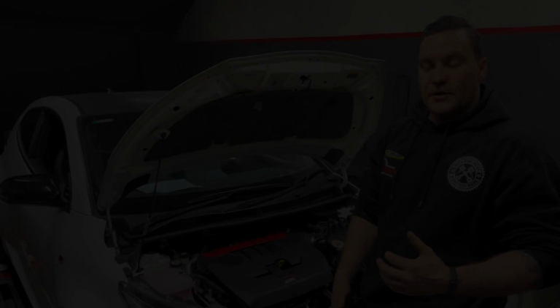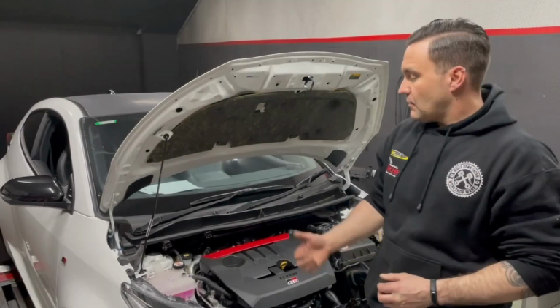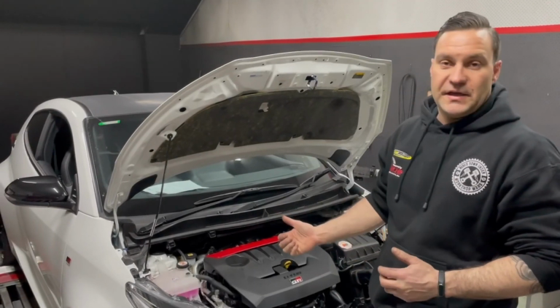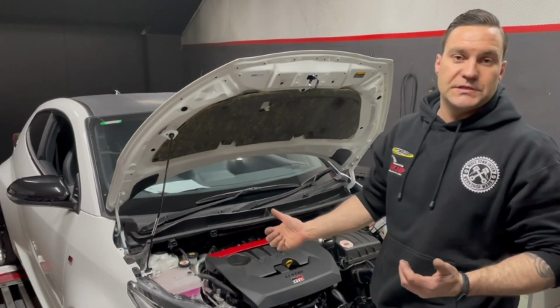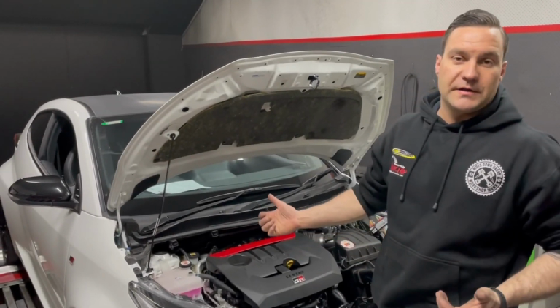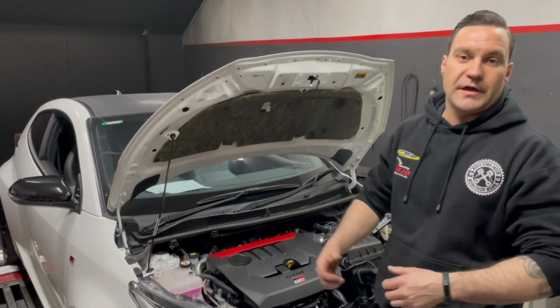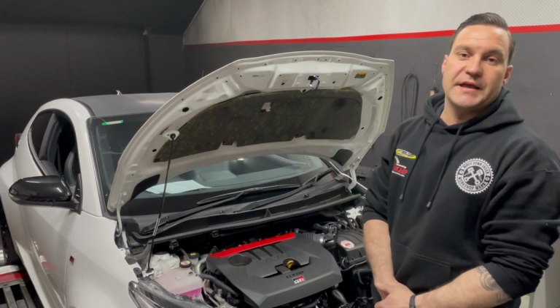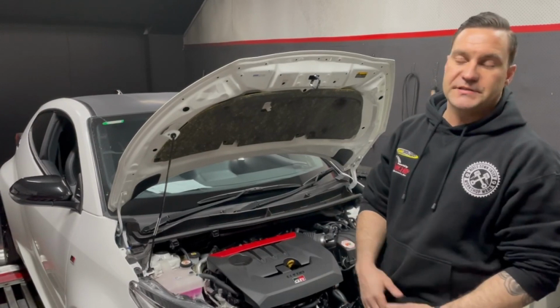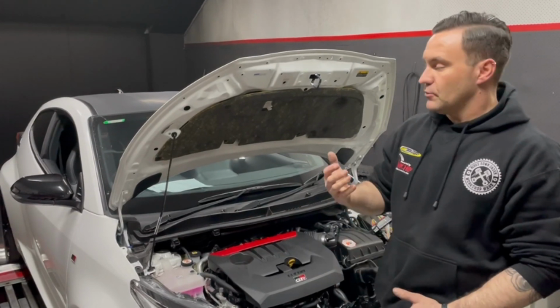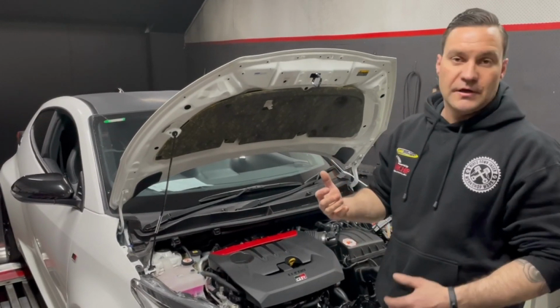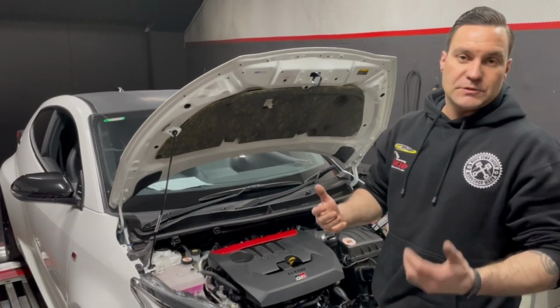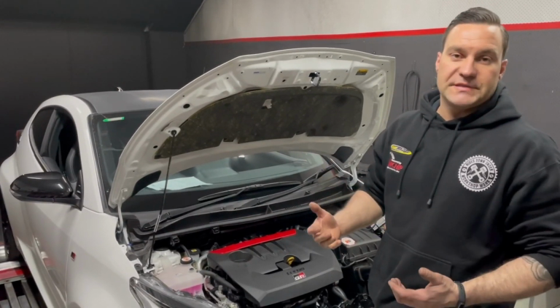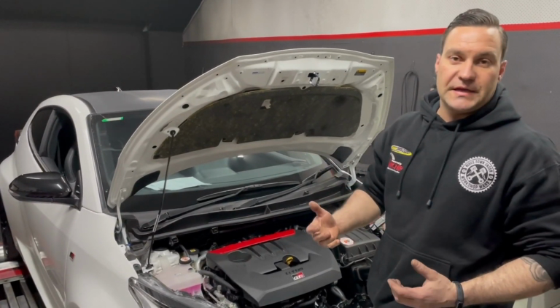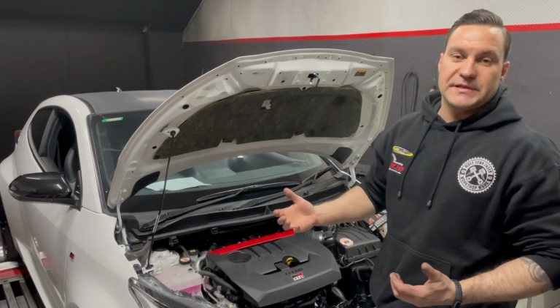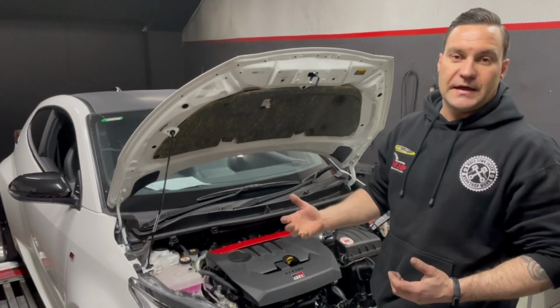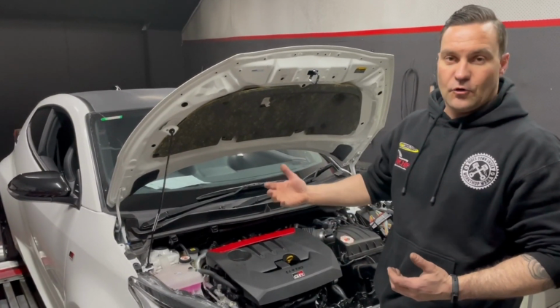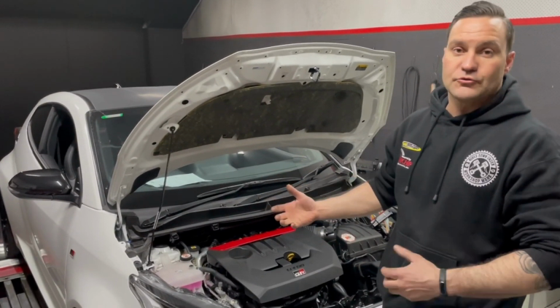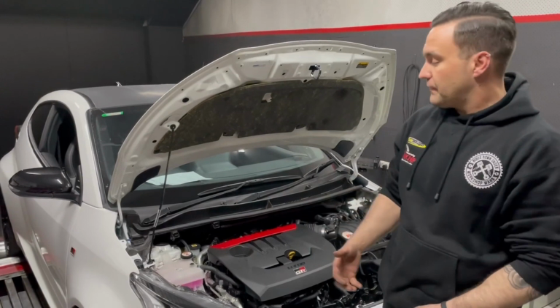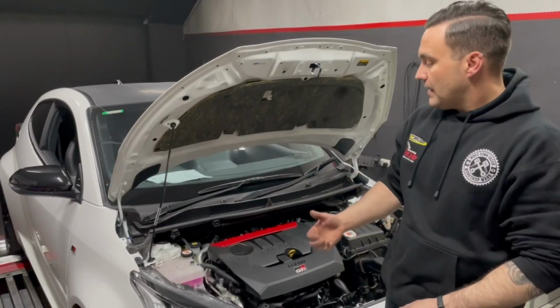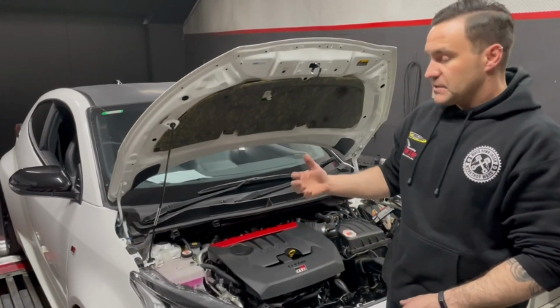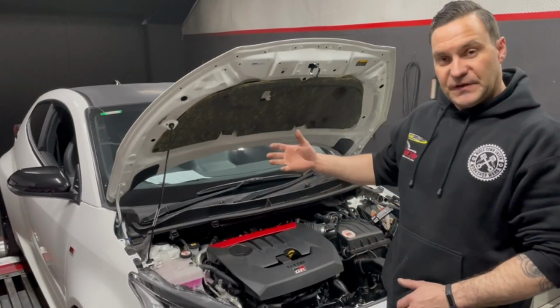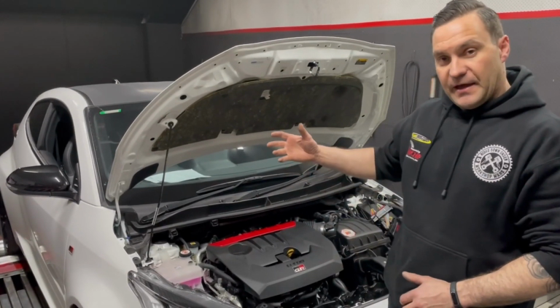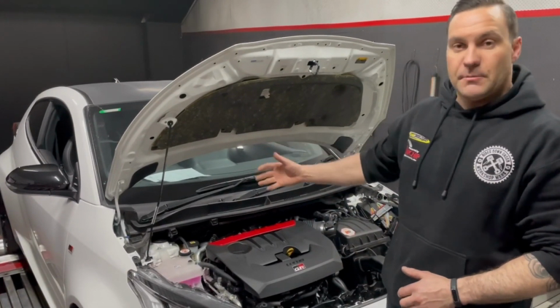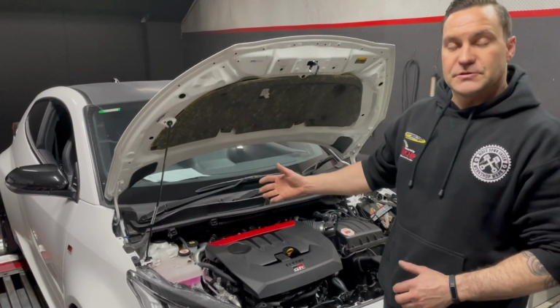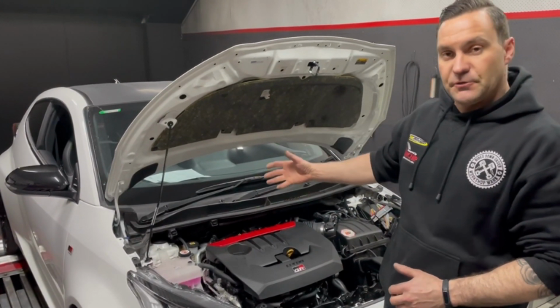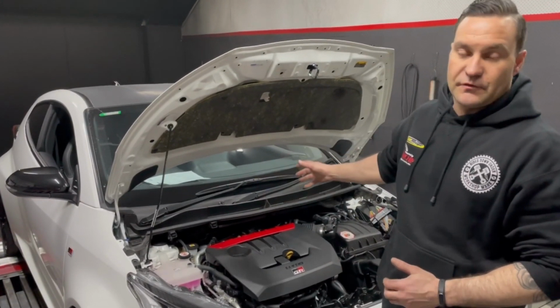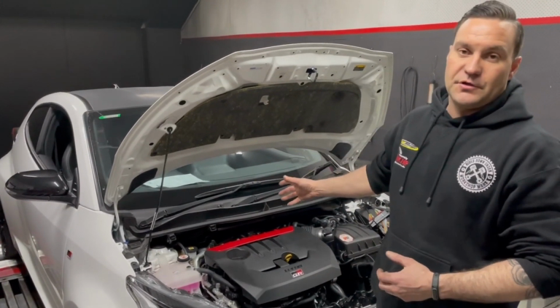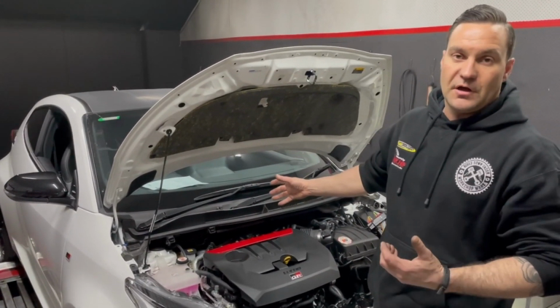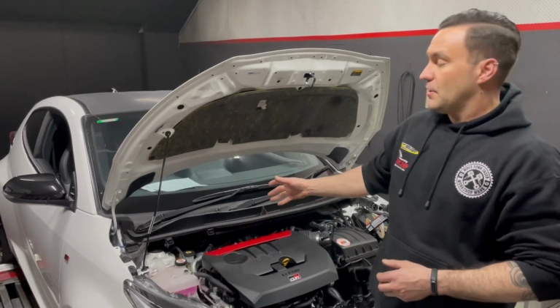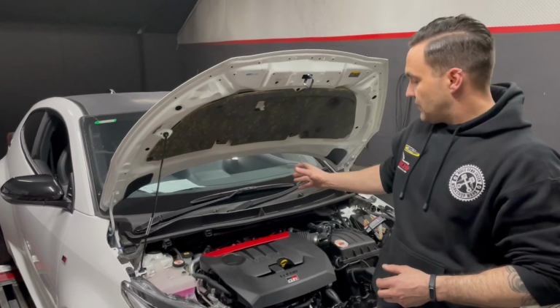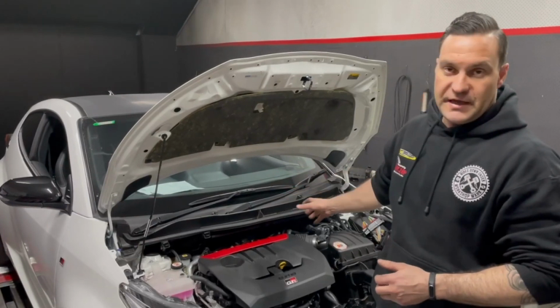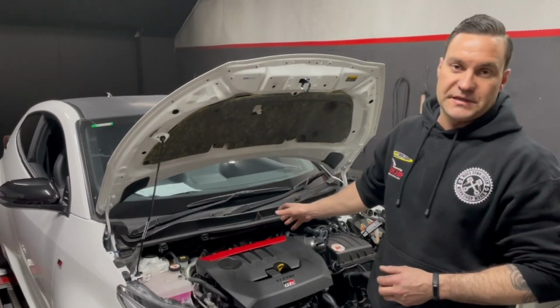What we've got here is a 2021 Toyota GR Yaris. As you all know, it's a 1.6-litre, three-cylinder, all-wheel-drive platform. We've just finished fitting a turbo-back exhaust to it and, of course, tuning it live on the dyno with the Uni-X ECU.